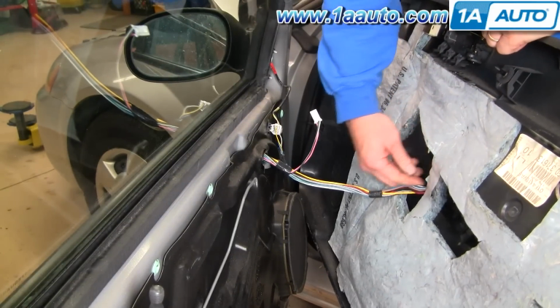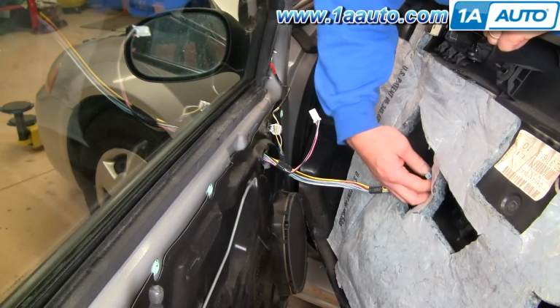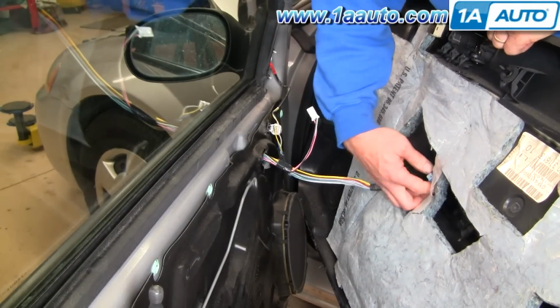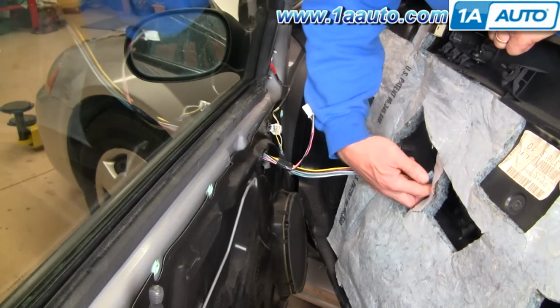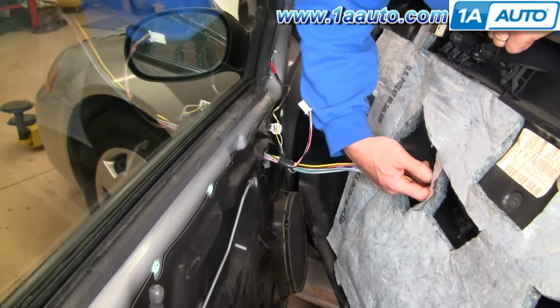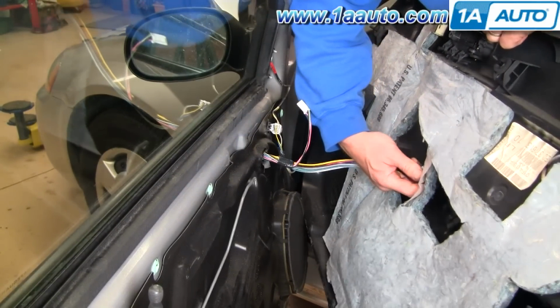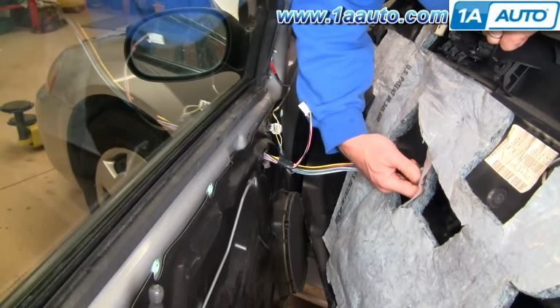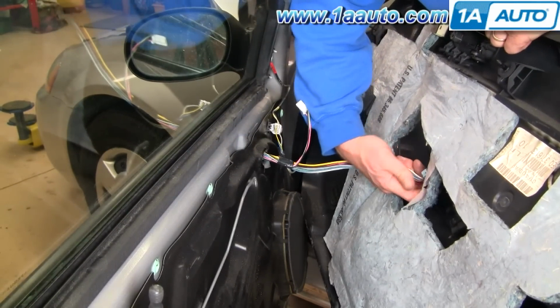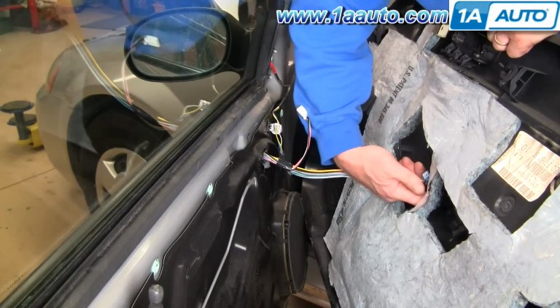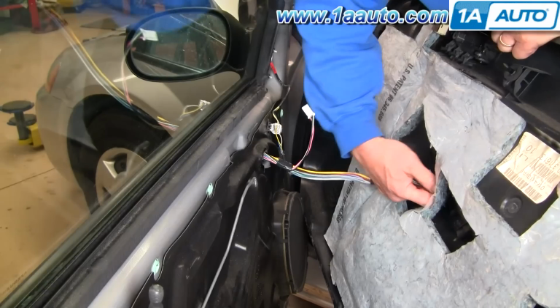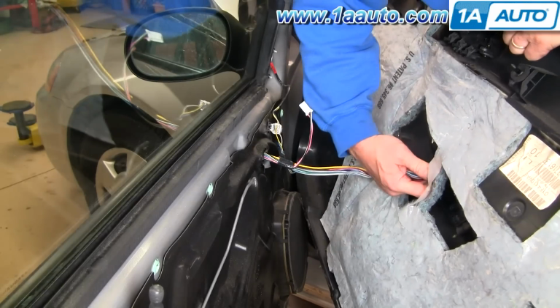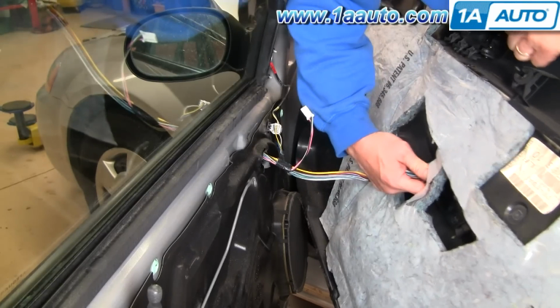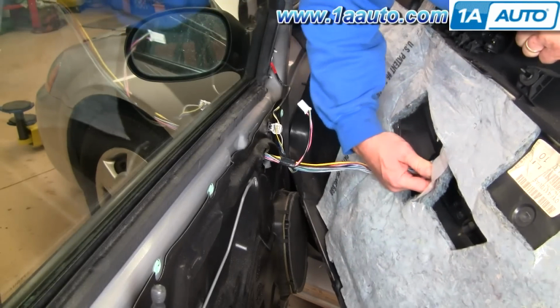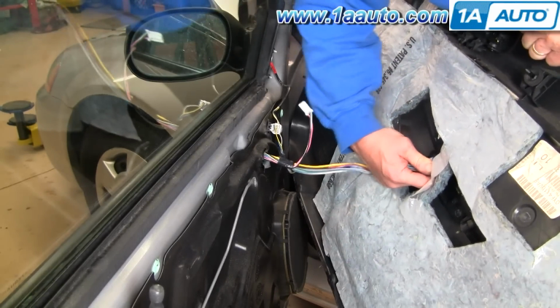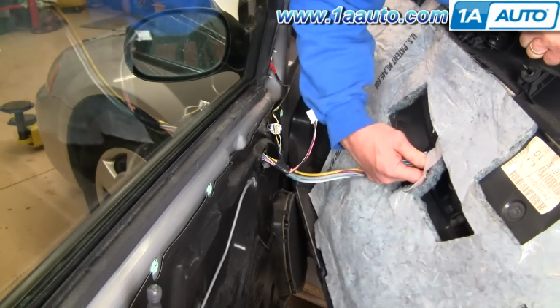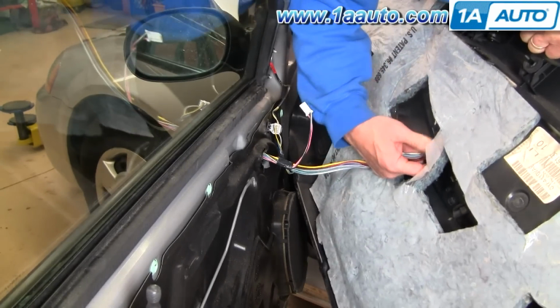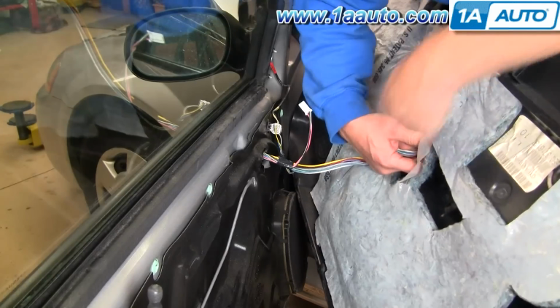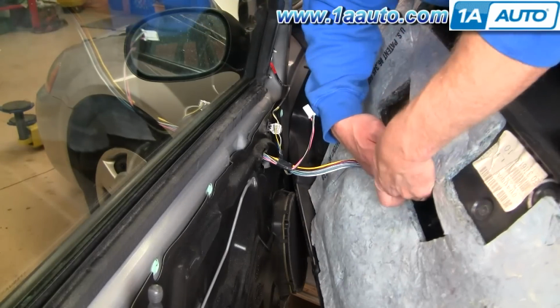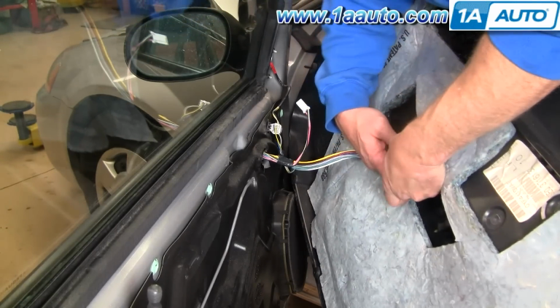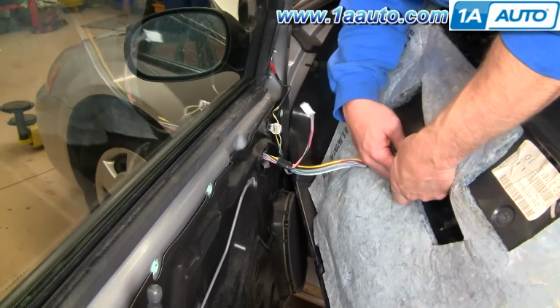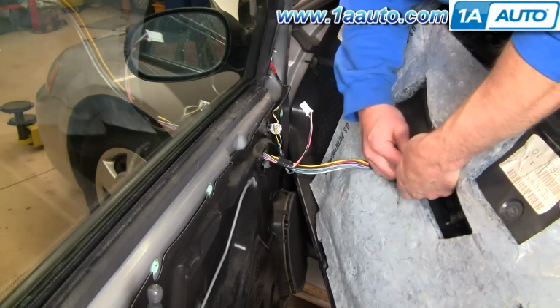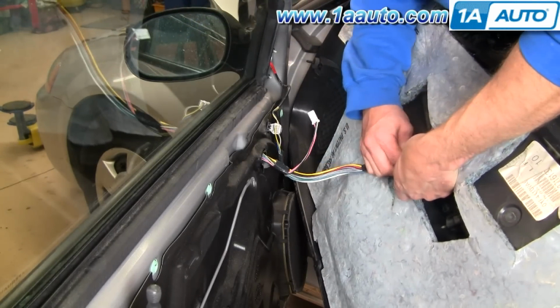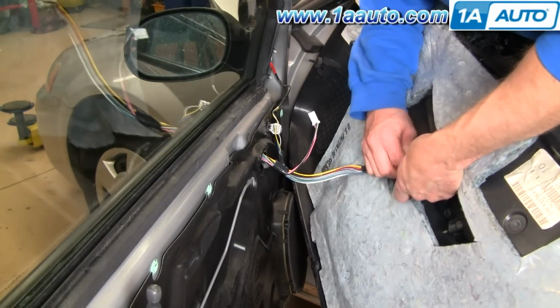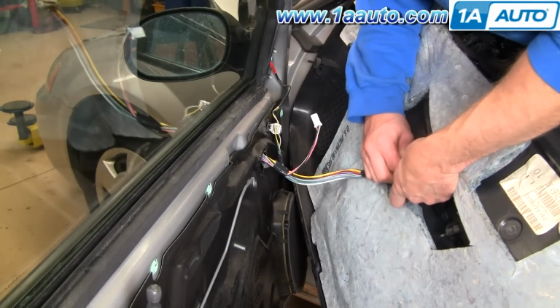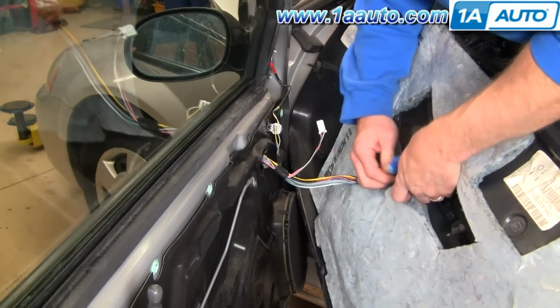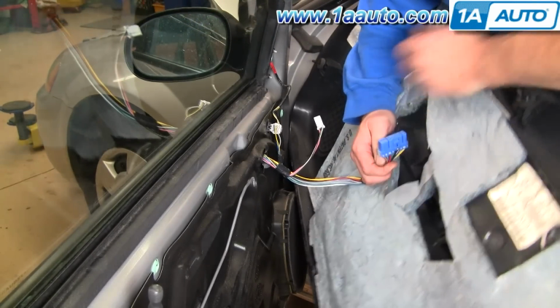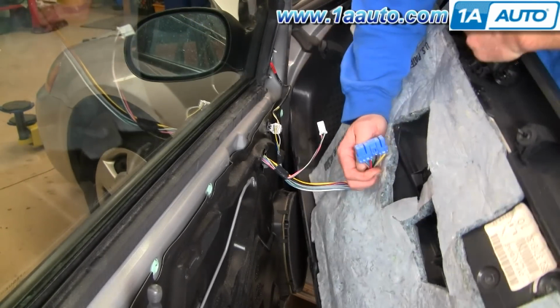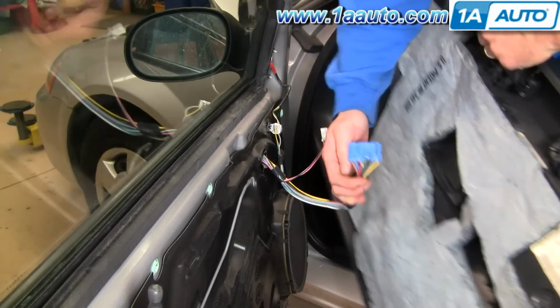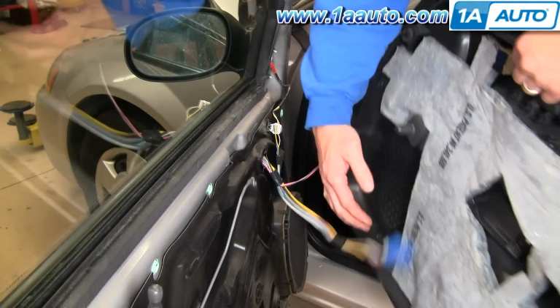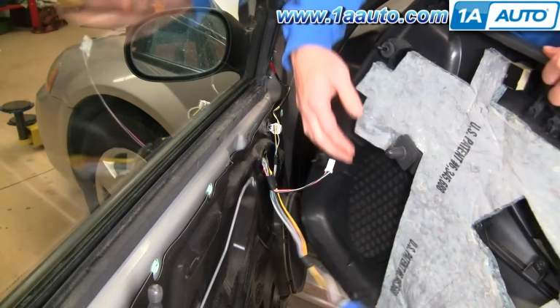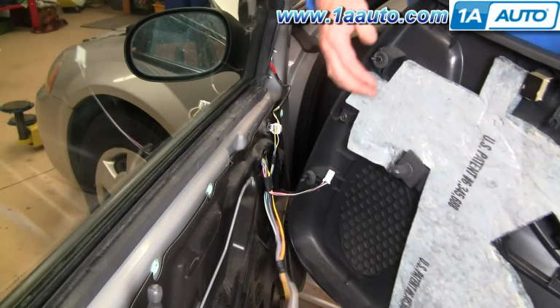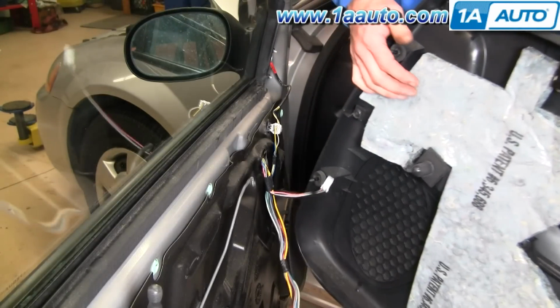Down here is your window harness. There's a button right in the middle — you really have to push that button, and then work the harness out. And your door panel is off.